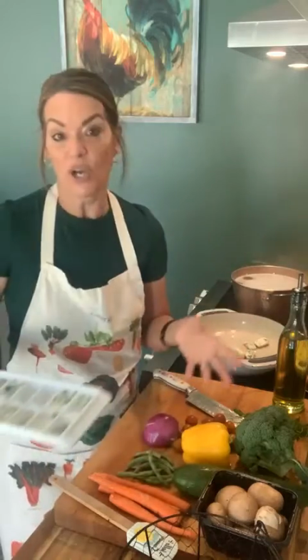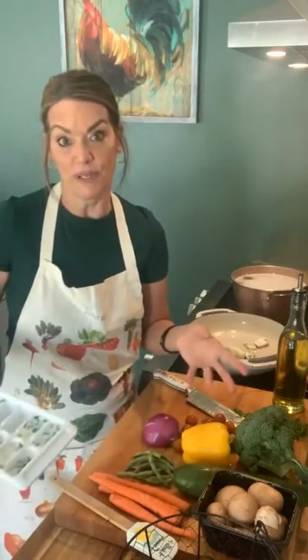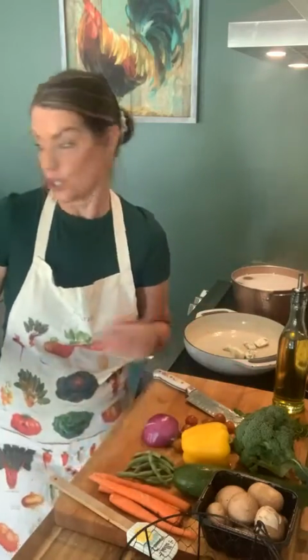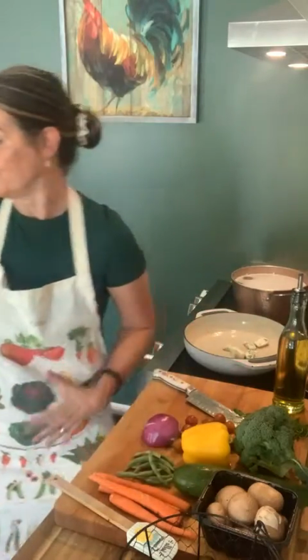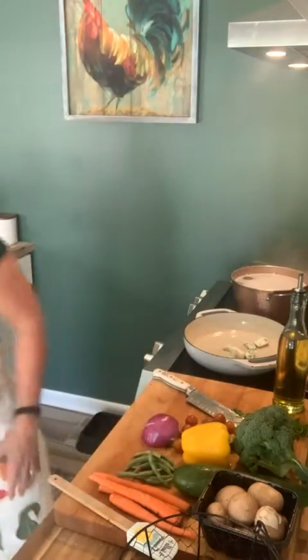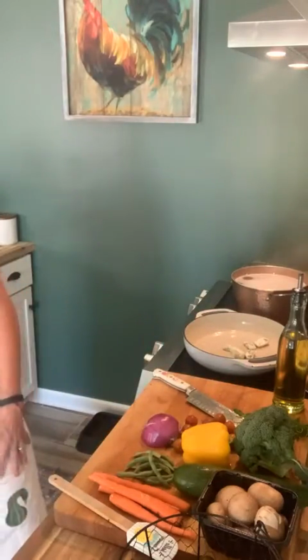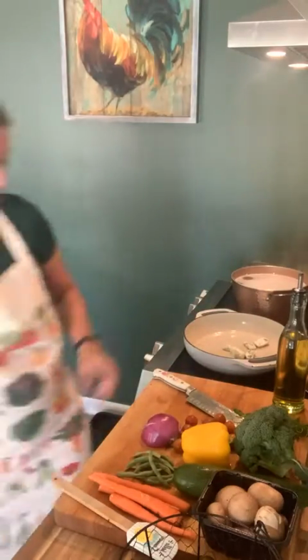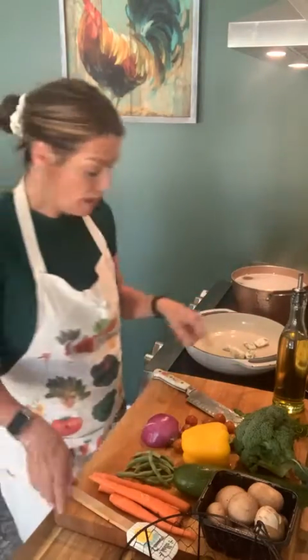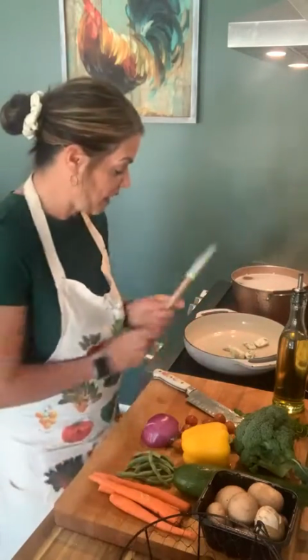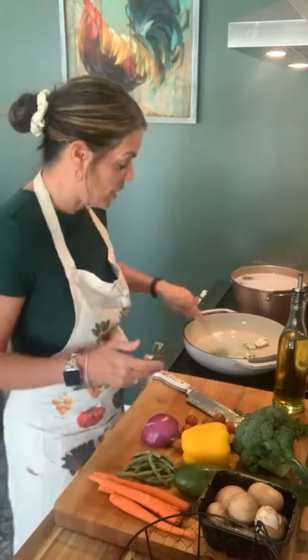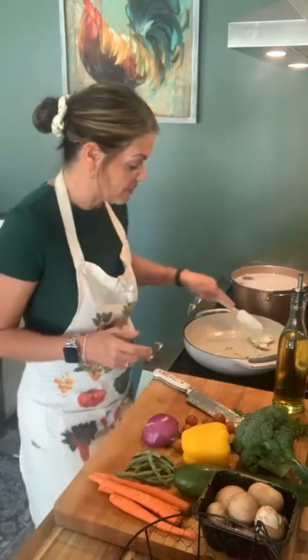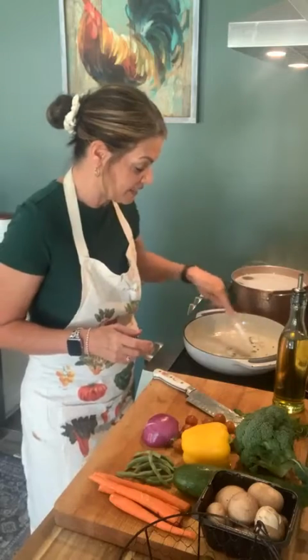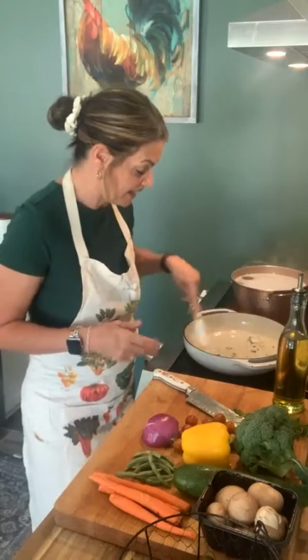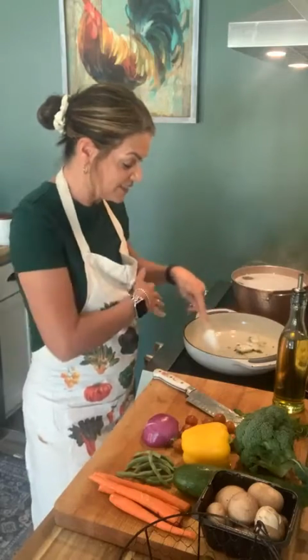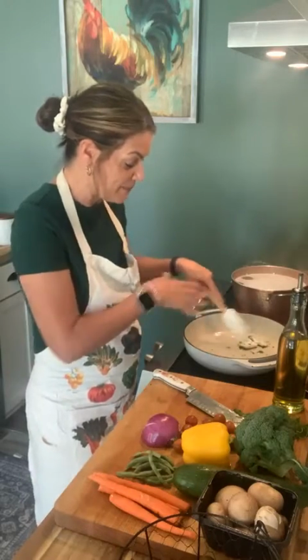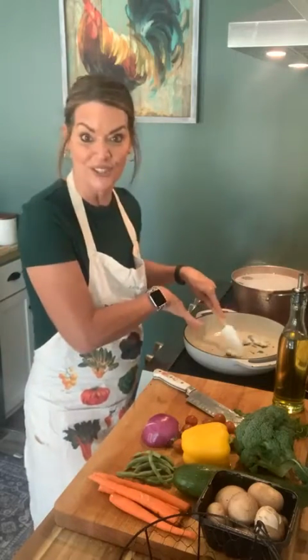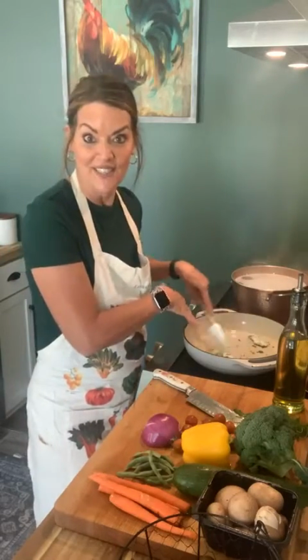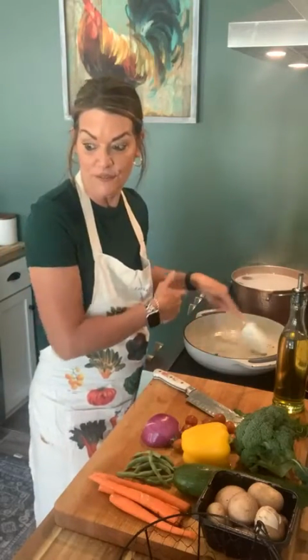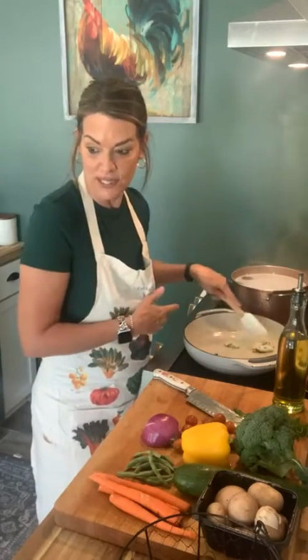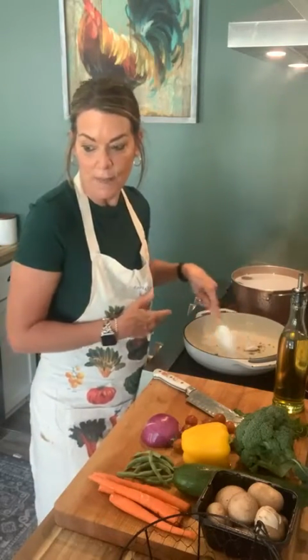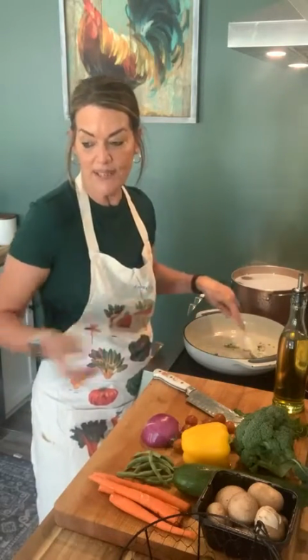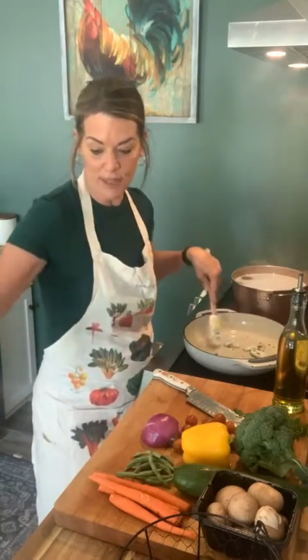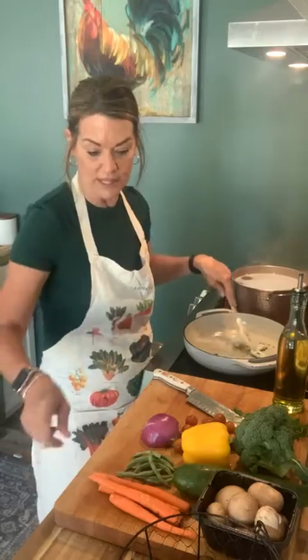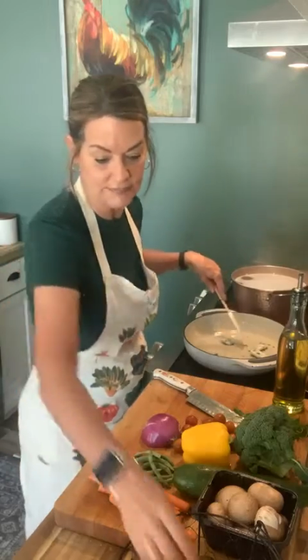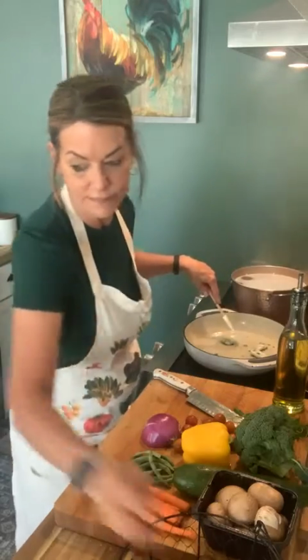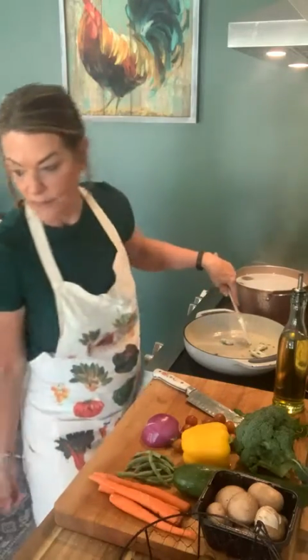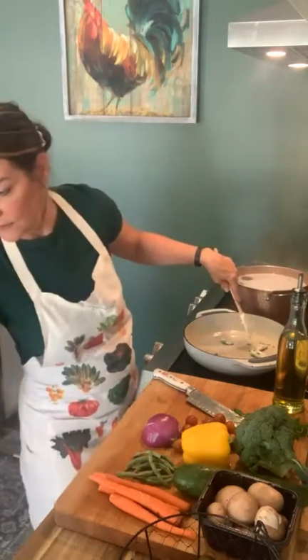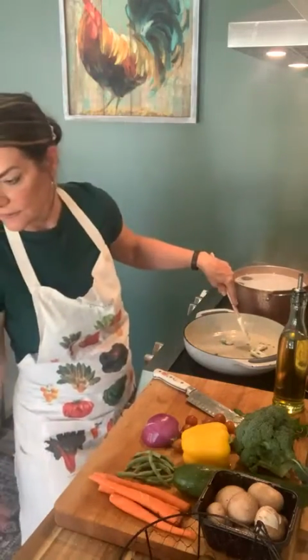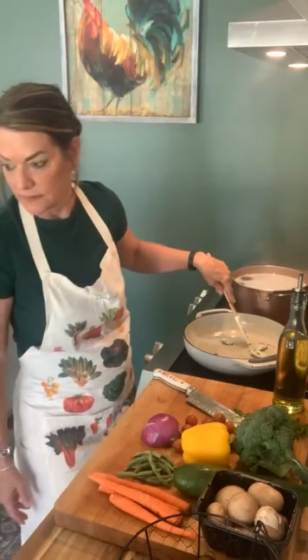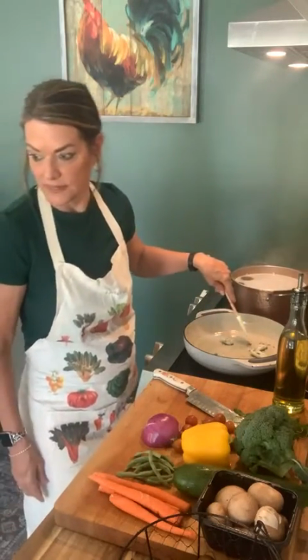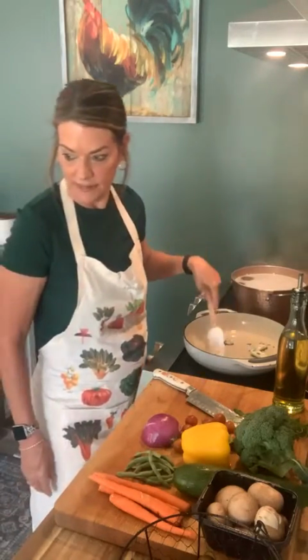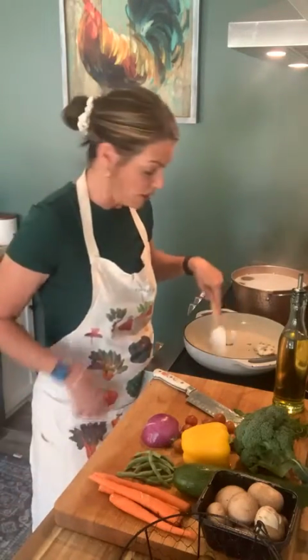We're also going to put in fresh herbs at the end. The oil is melting down in the pan and I can already see my basil infusing into it. It smells really great because of the infused oil.